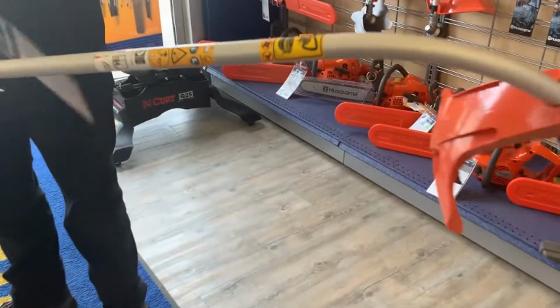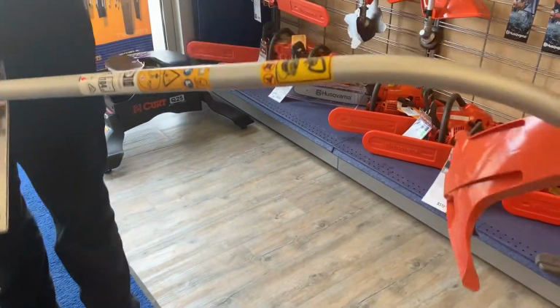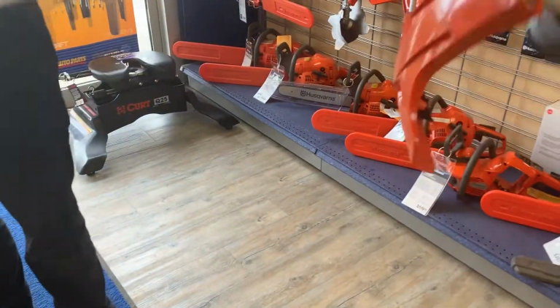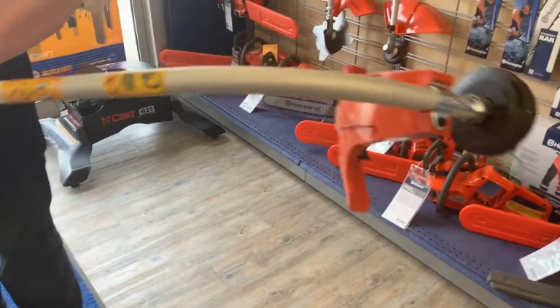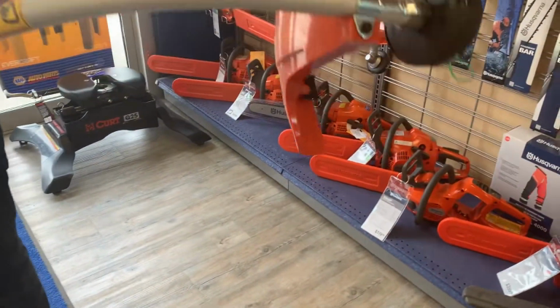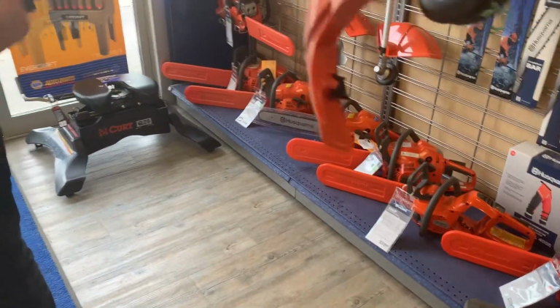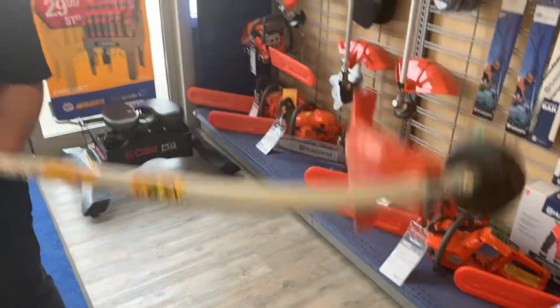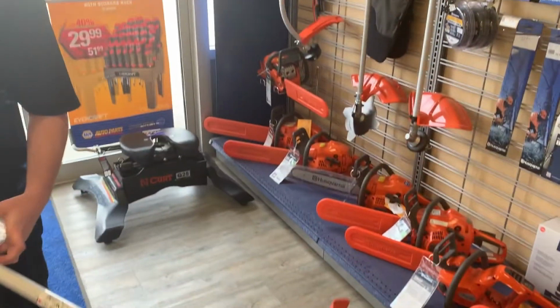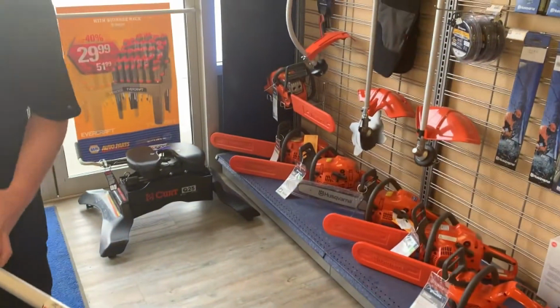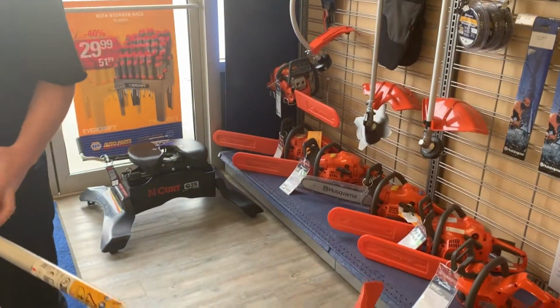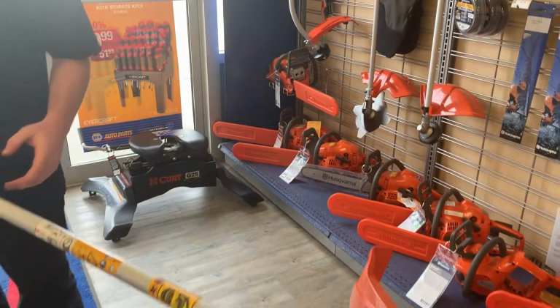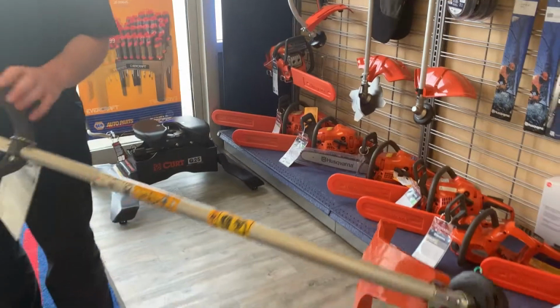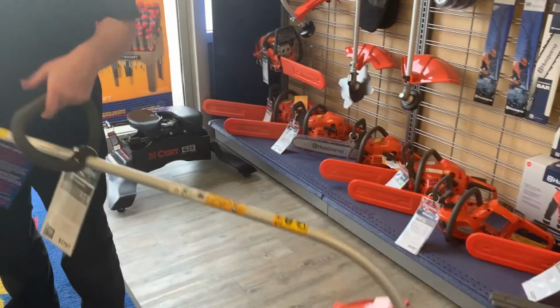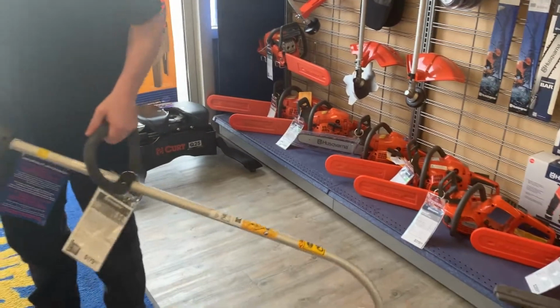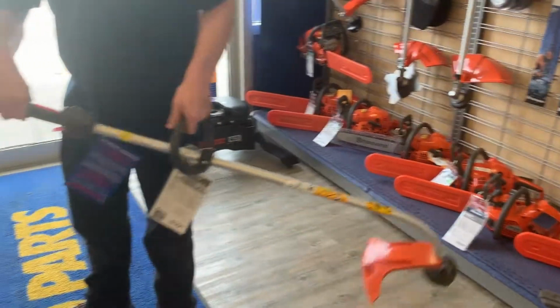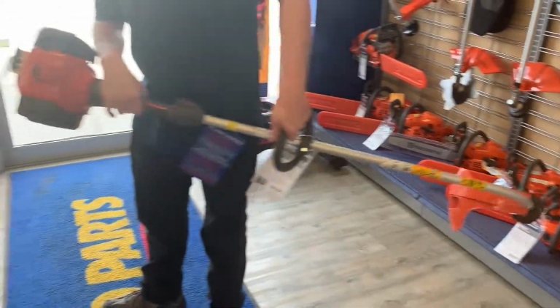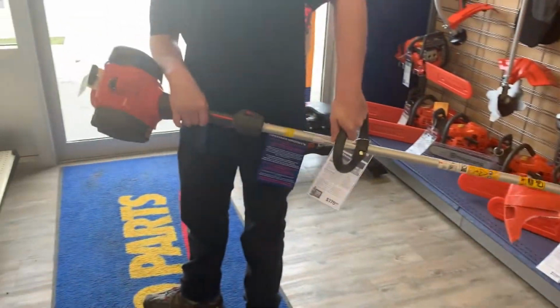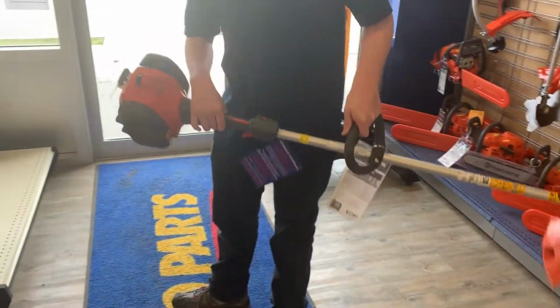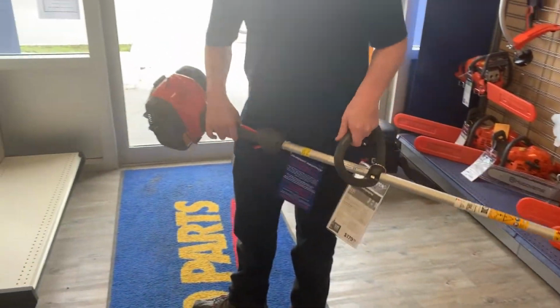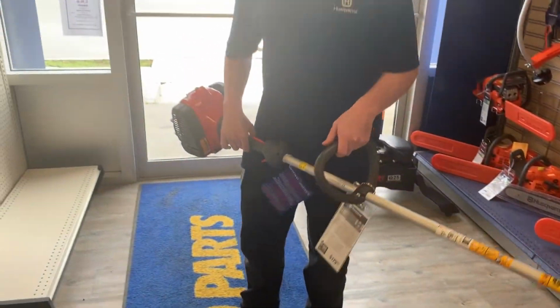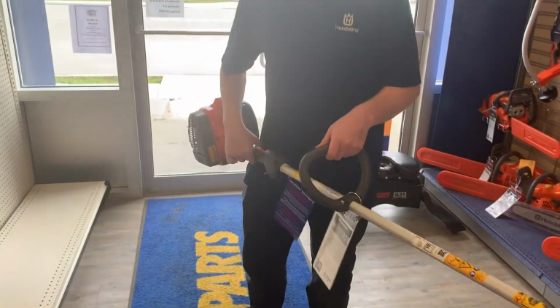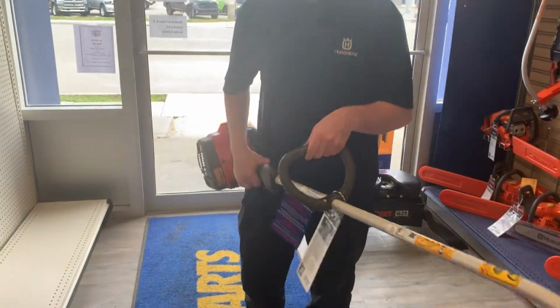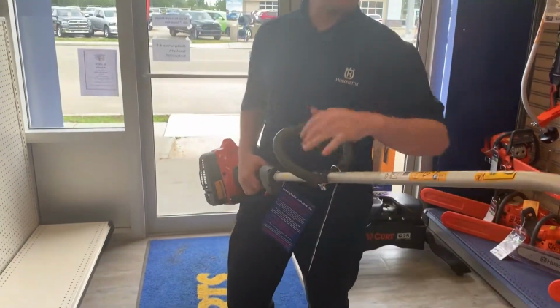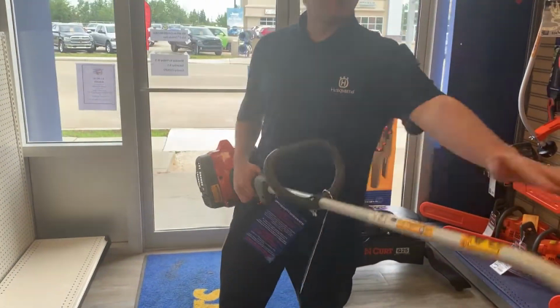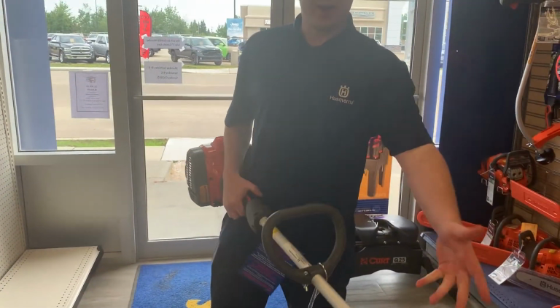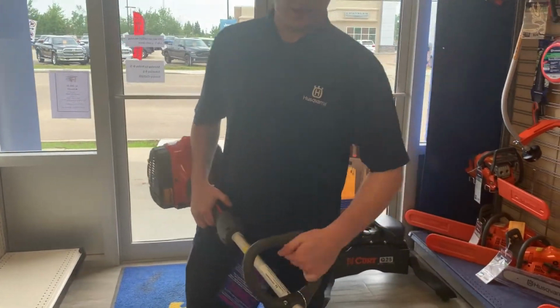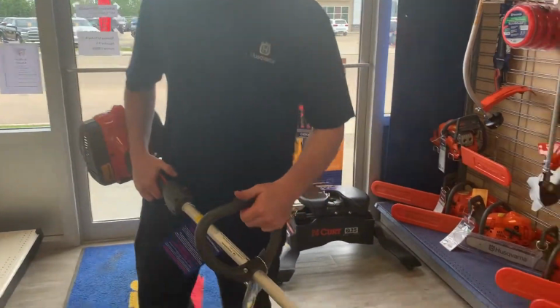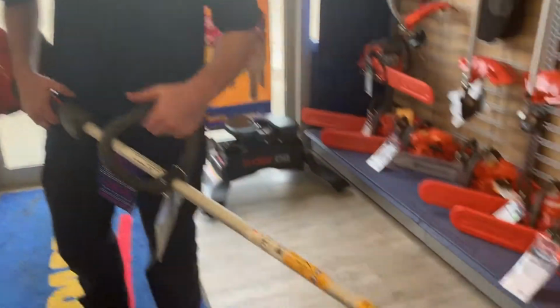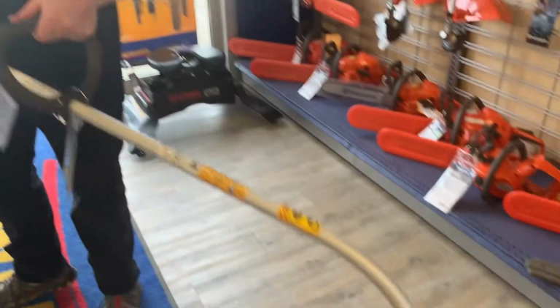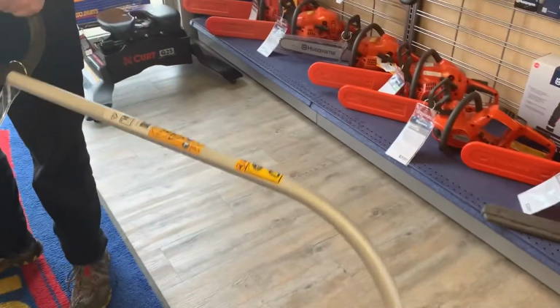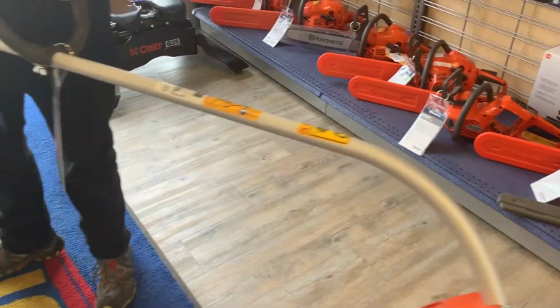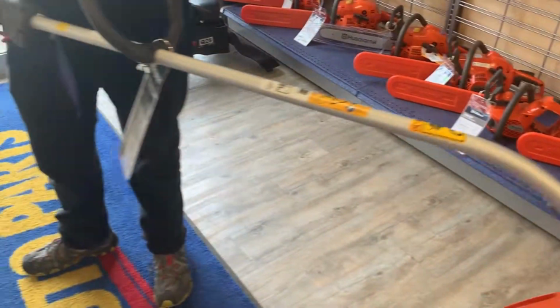Of course, being a Husqvarna, it's very easy to start and it's low in noise. It's a weed whacker with a nice ergonomic curved handle and dual fed trimmer line.